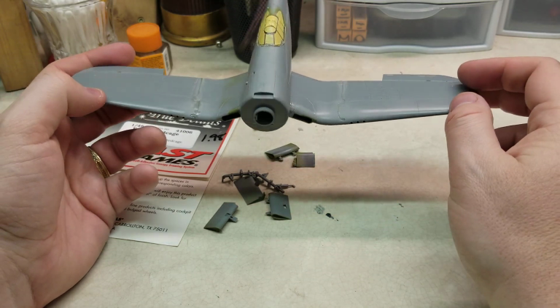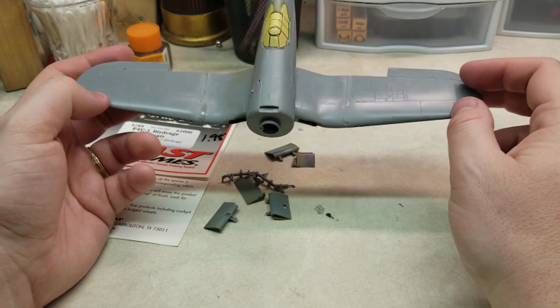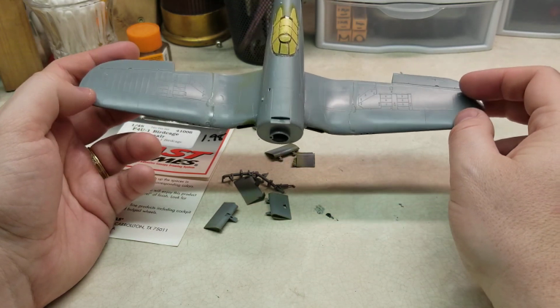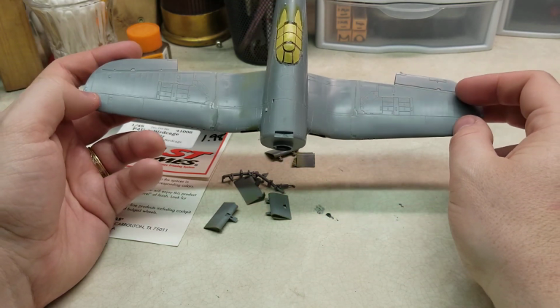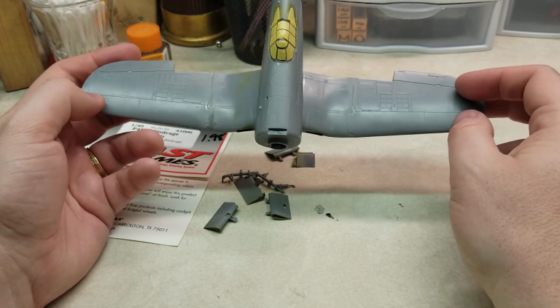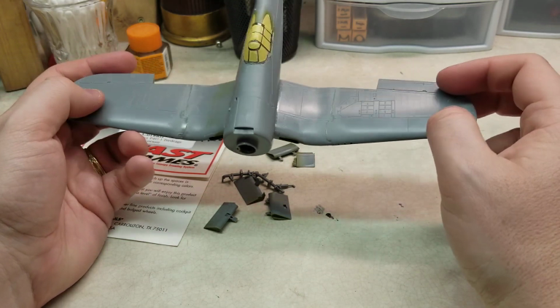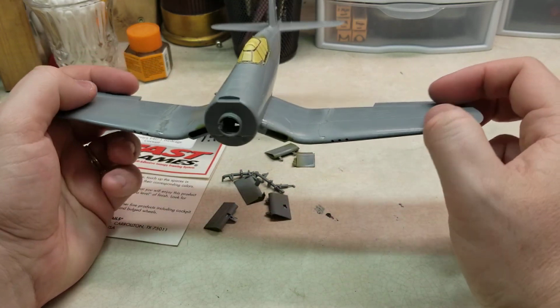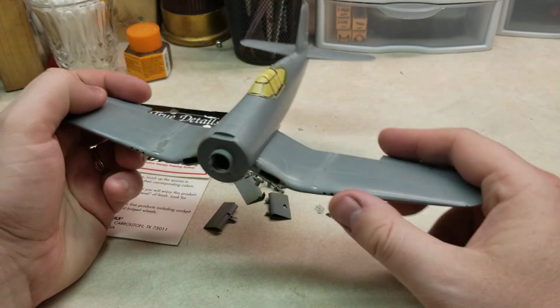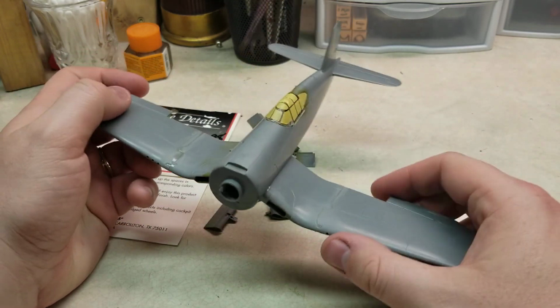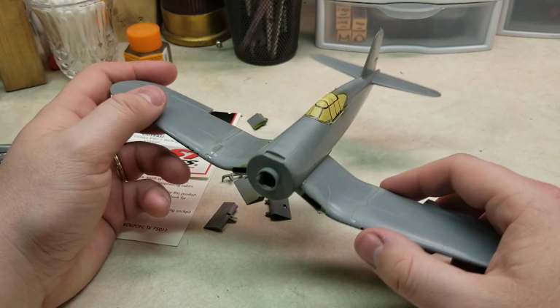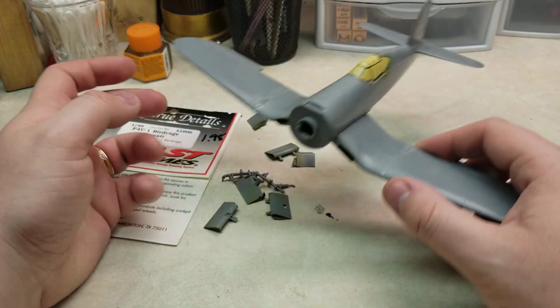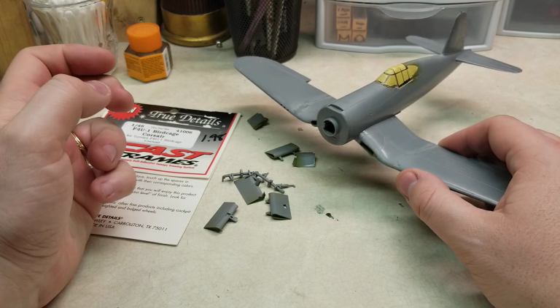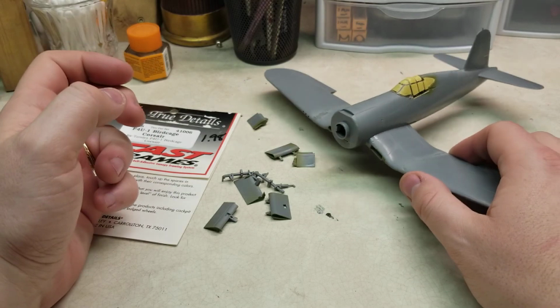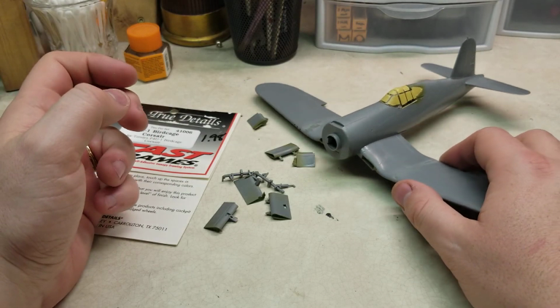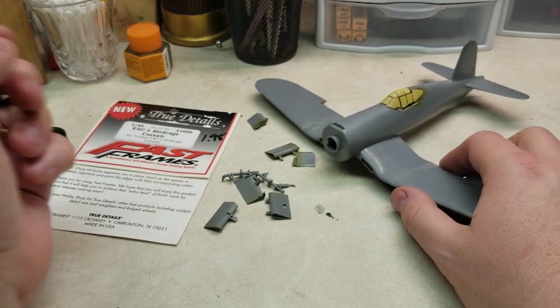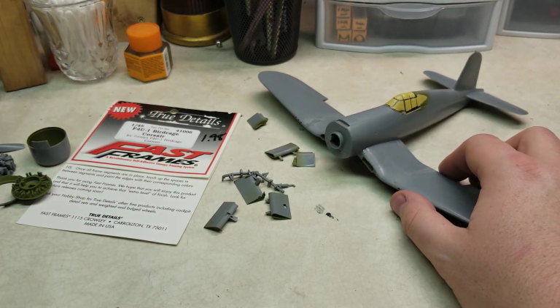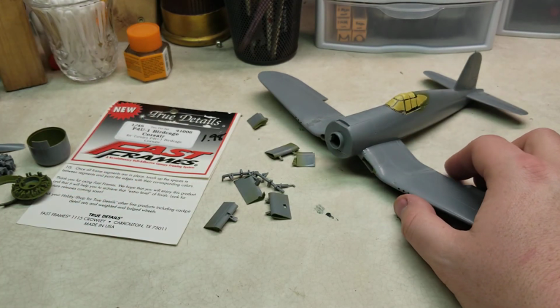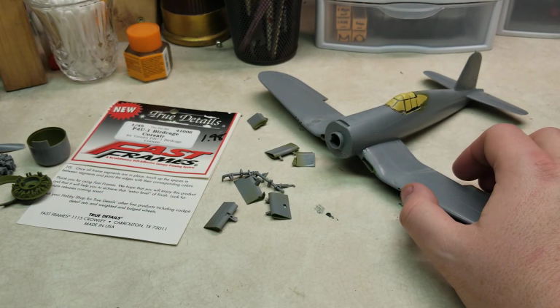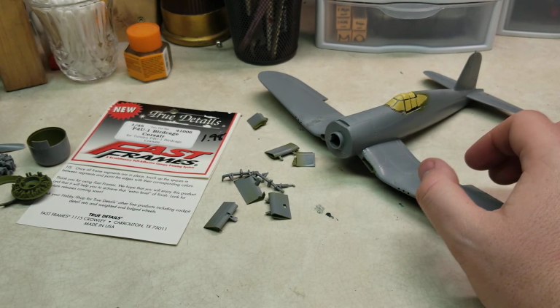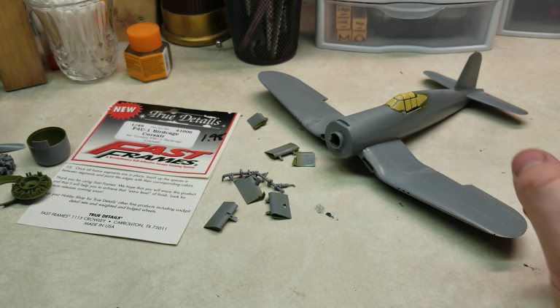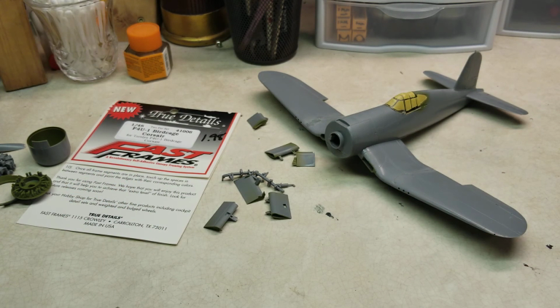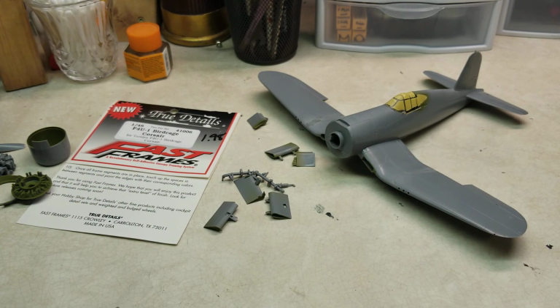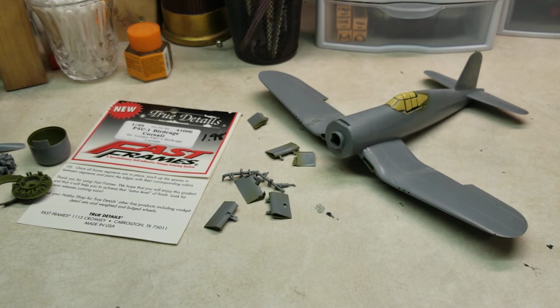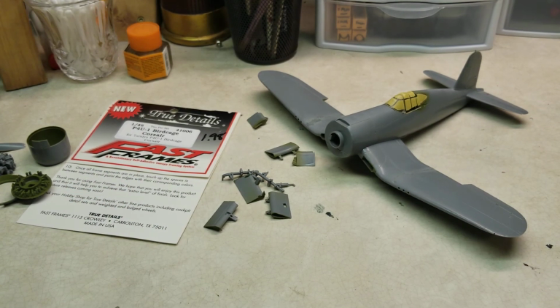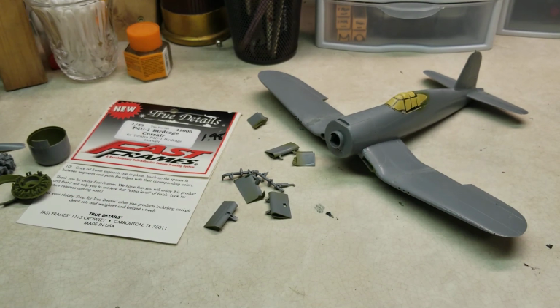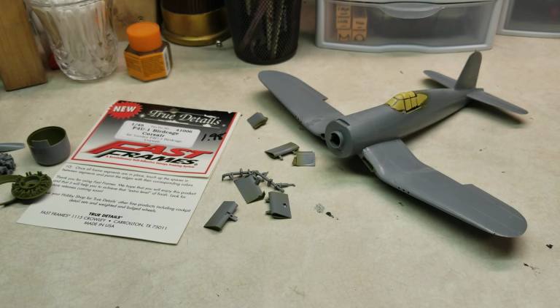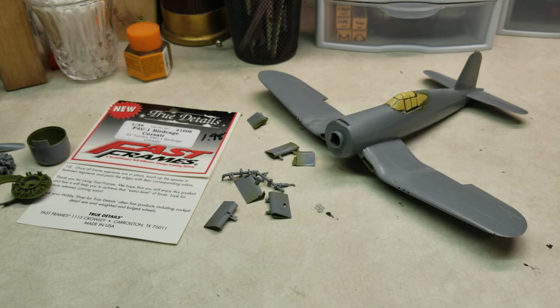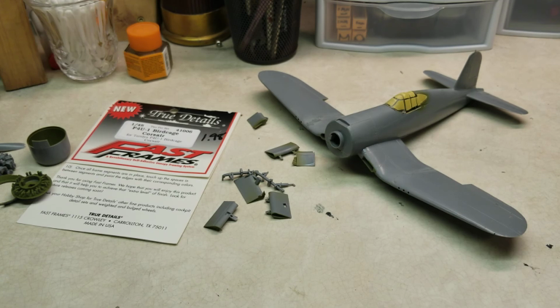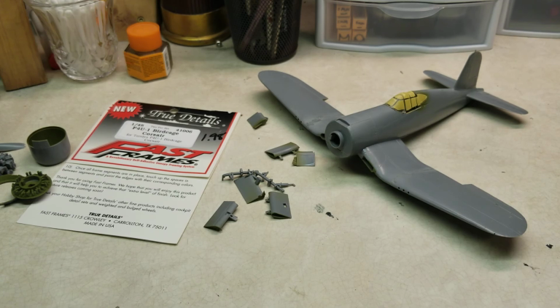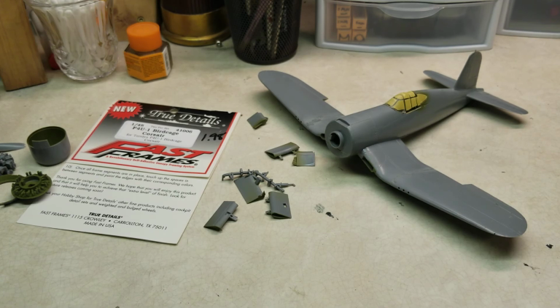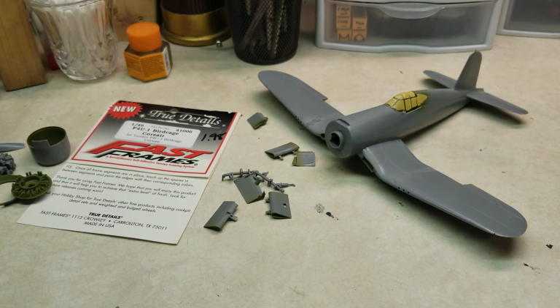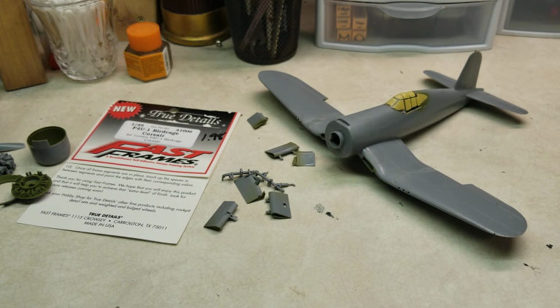We'll get a primer coat down and then start the process of getting paint on this bird. It's really starting to come together pretty nicely — hopefully it'll be done here within the next couple of weeks.